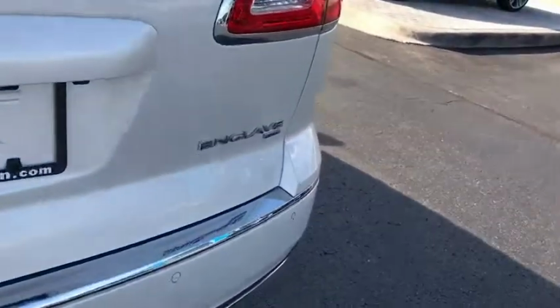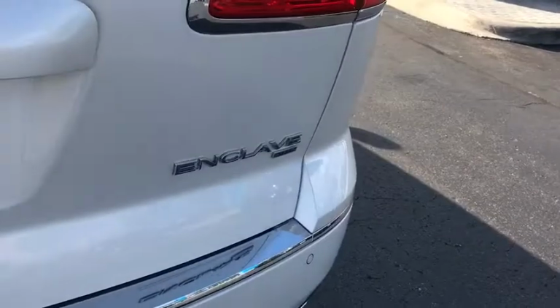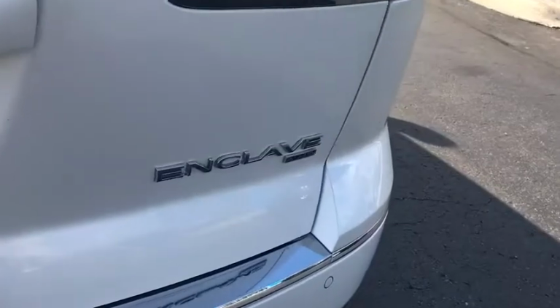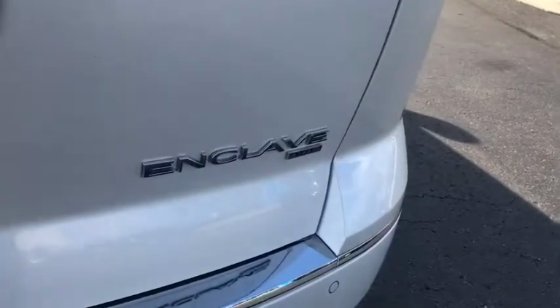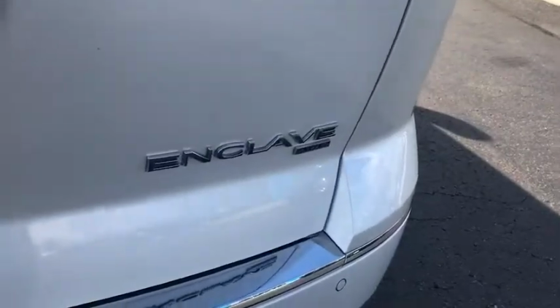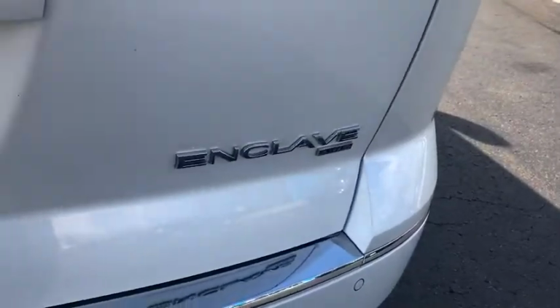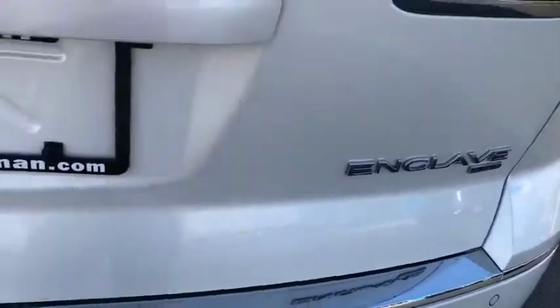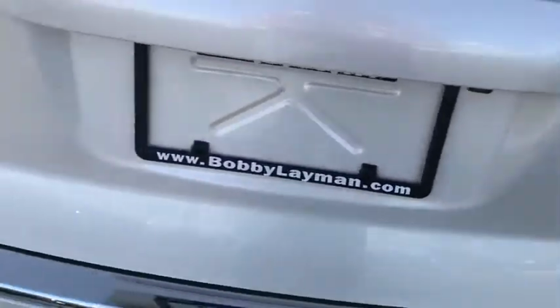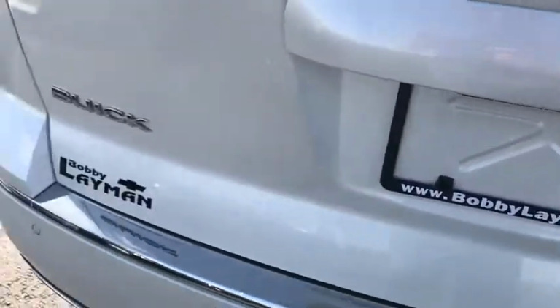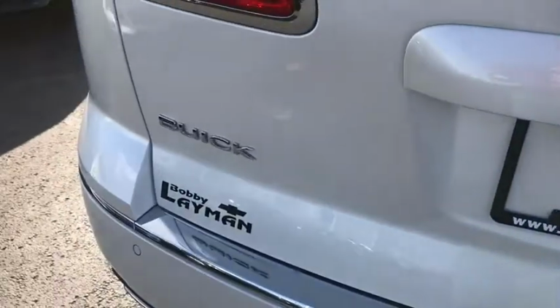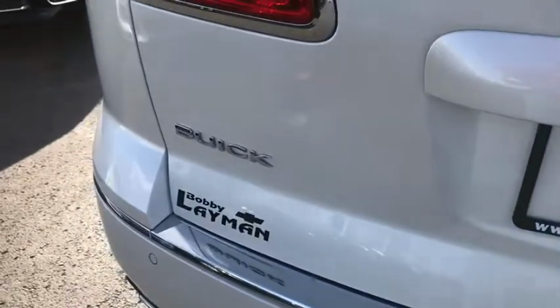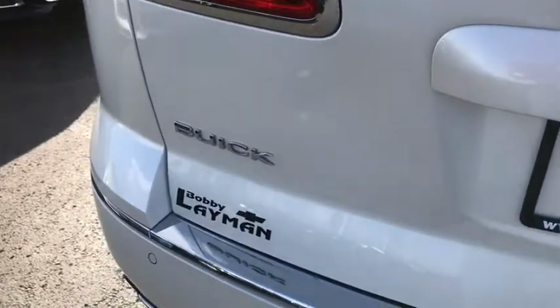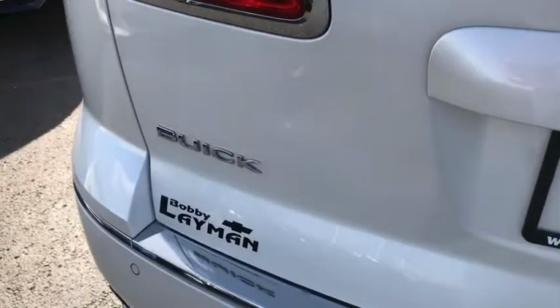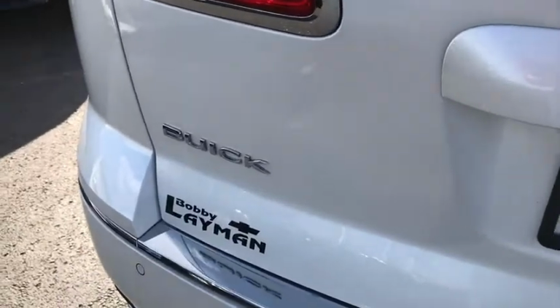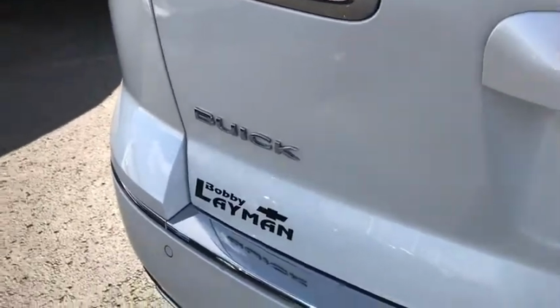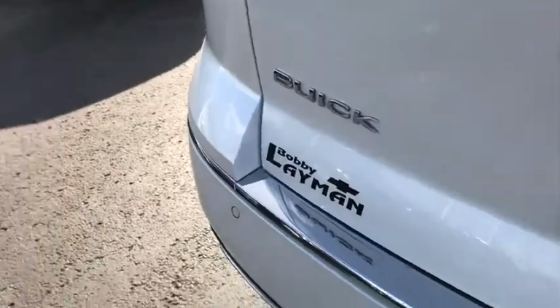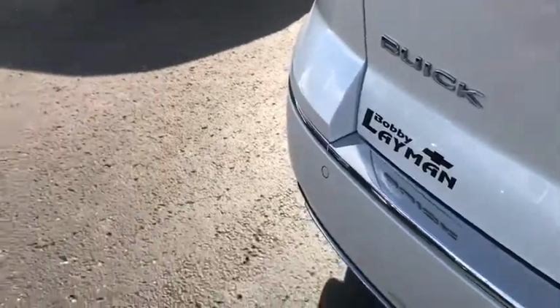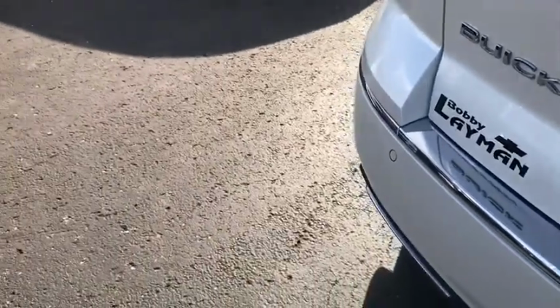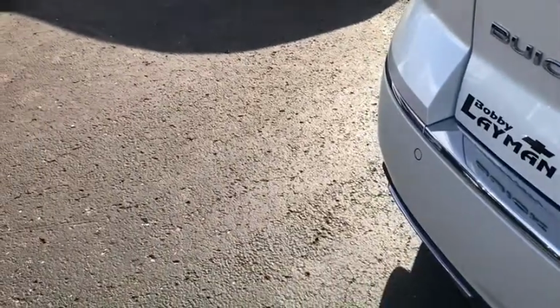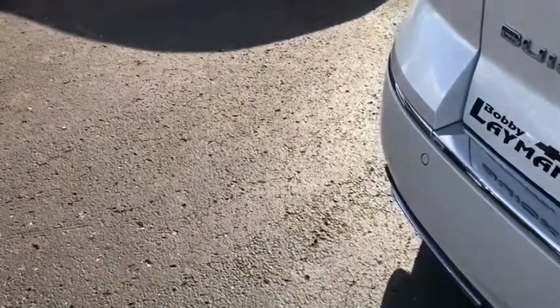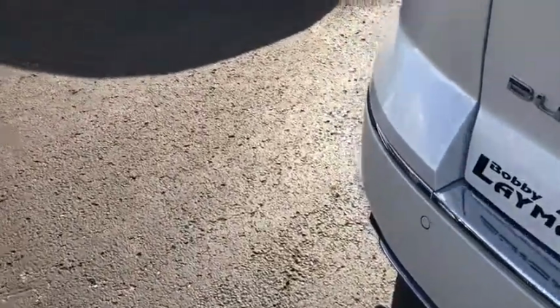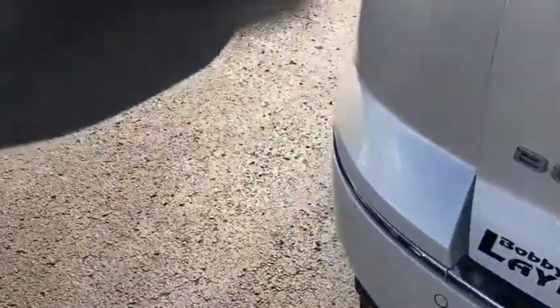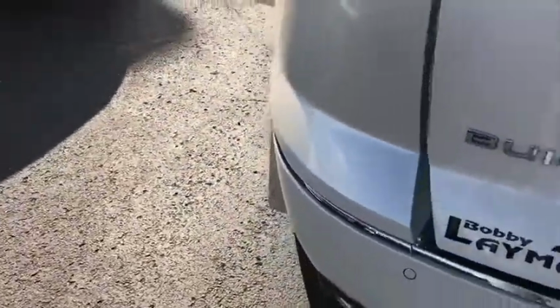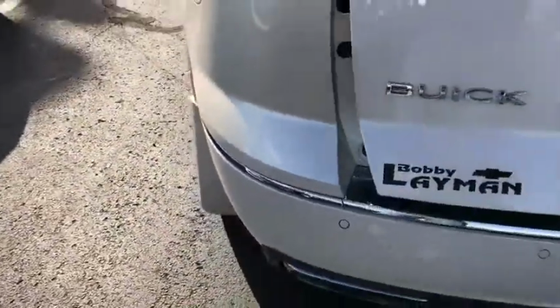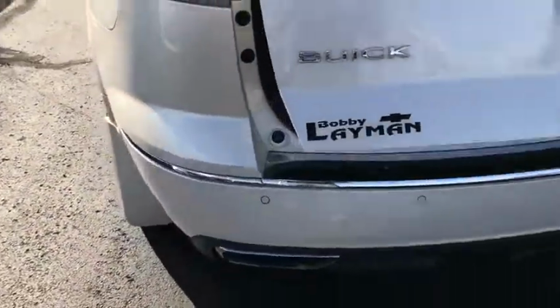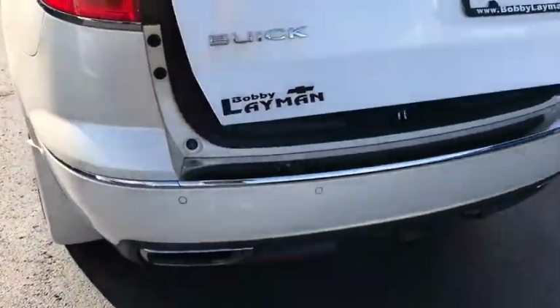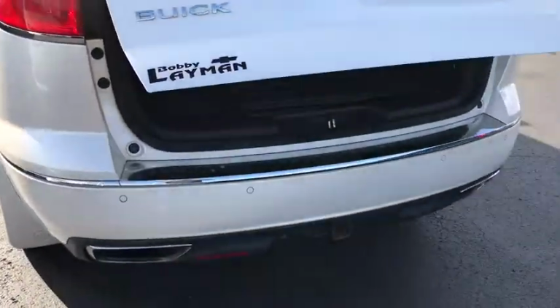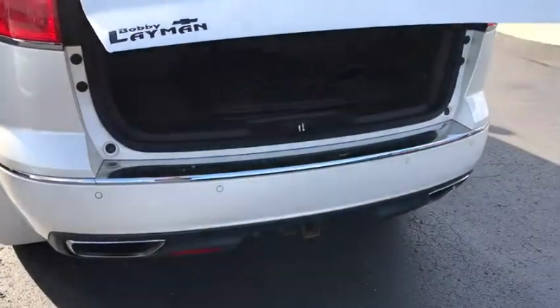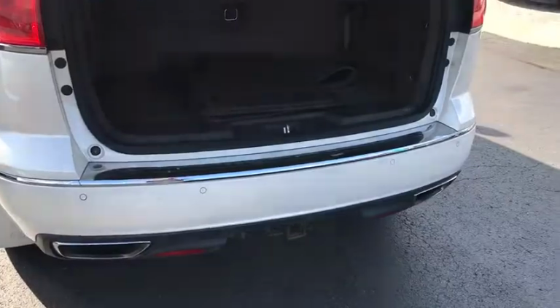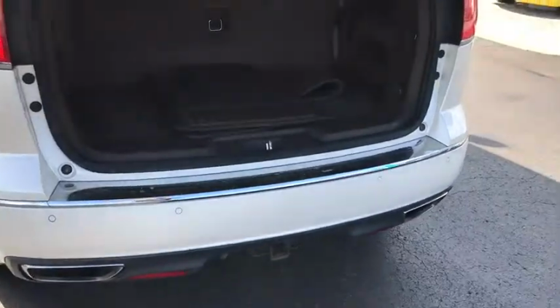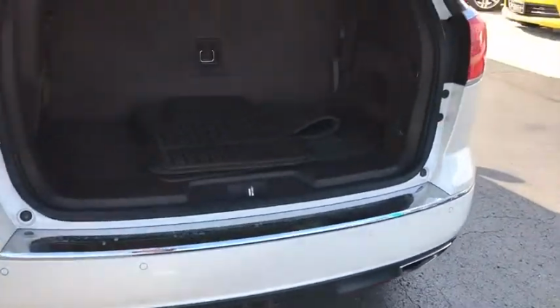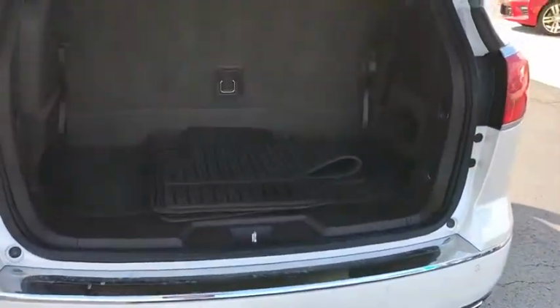Heated front seat, trip computer, security system, compass, power windows, electronic stability control, rear window defroster. Is love at first sight really possible? Let us know when you stop in.